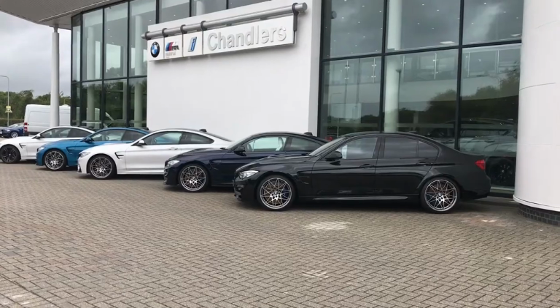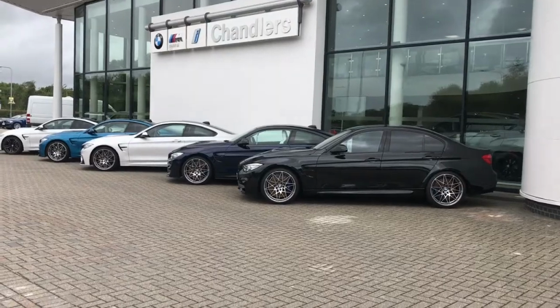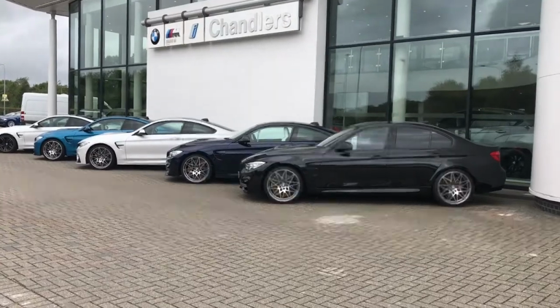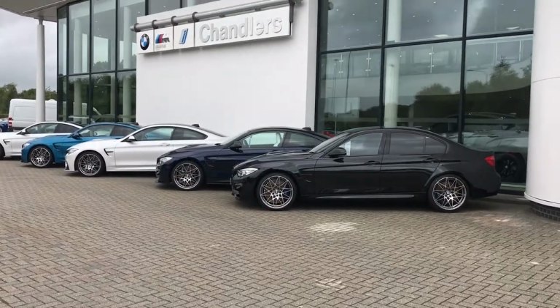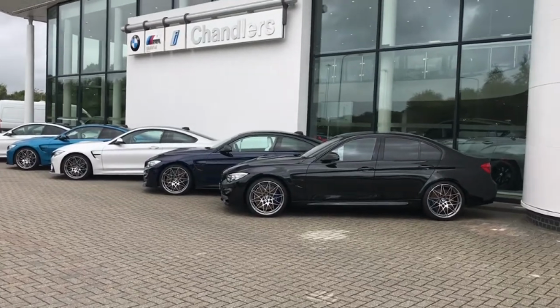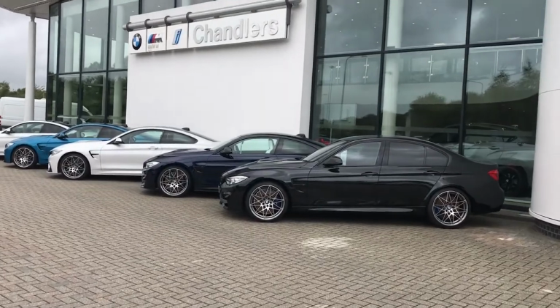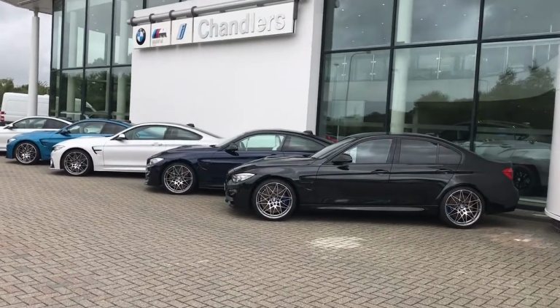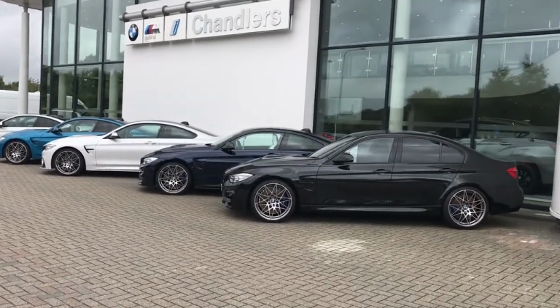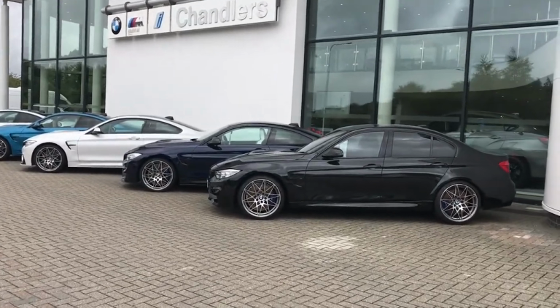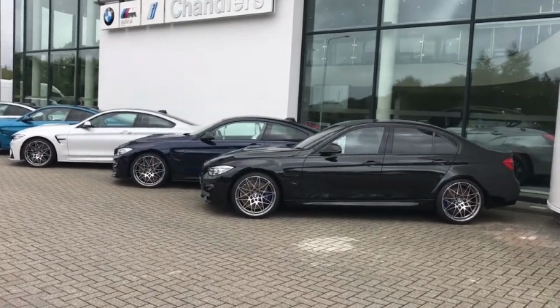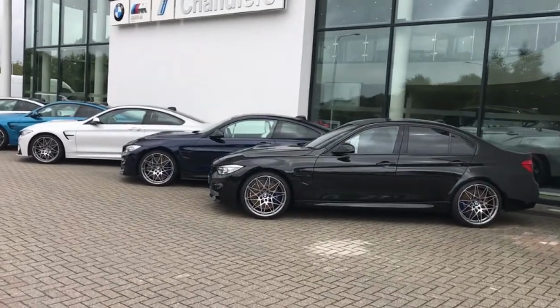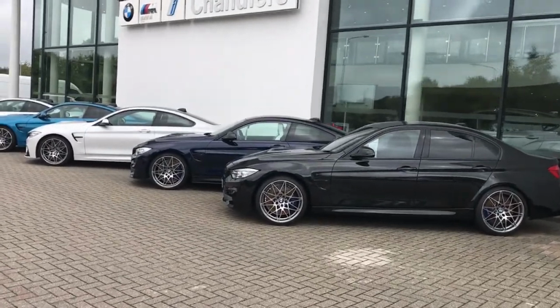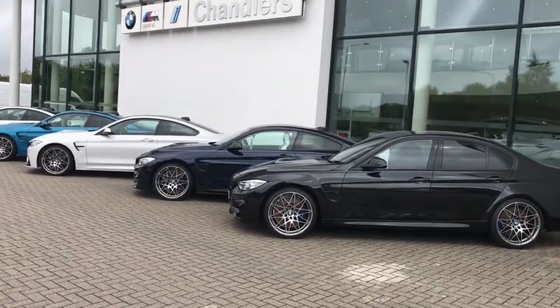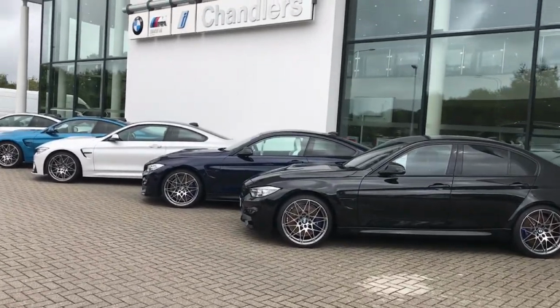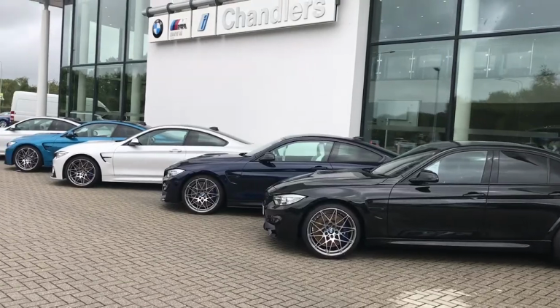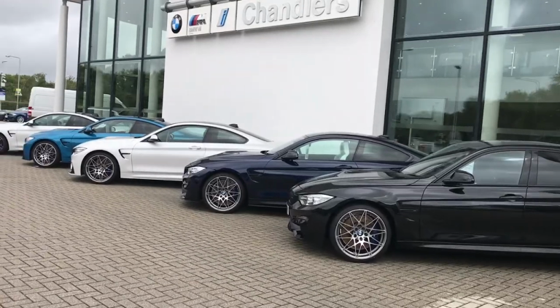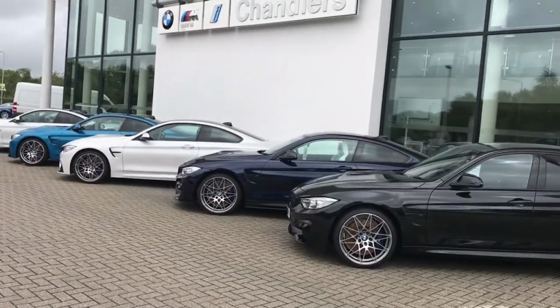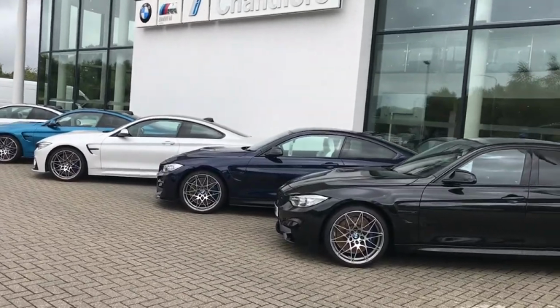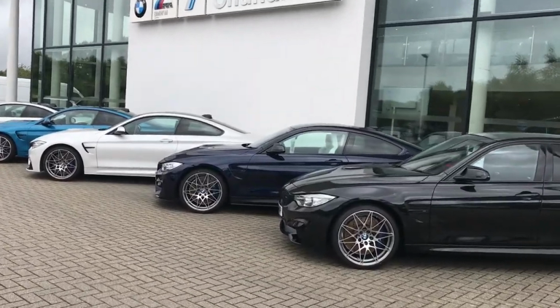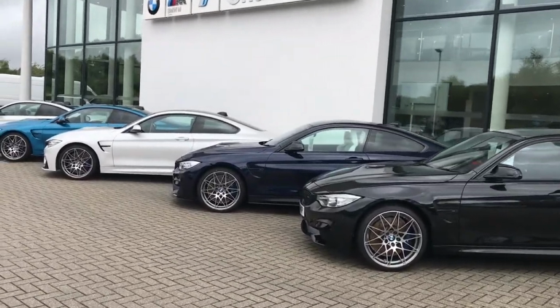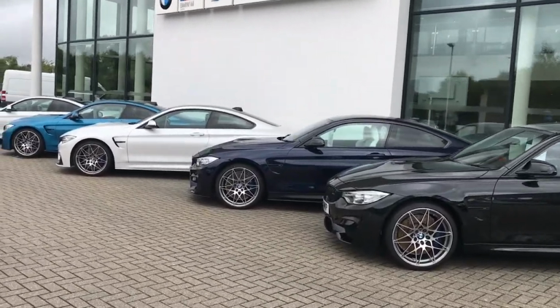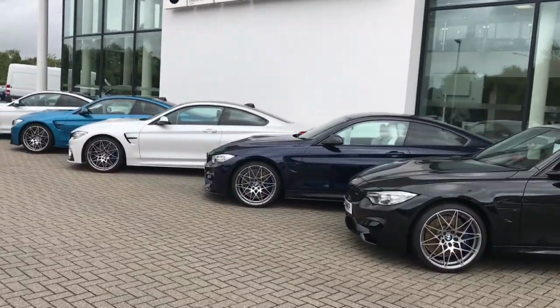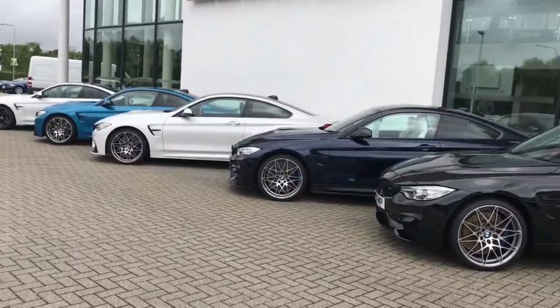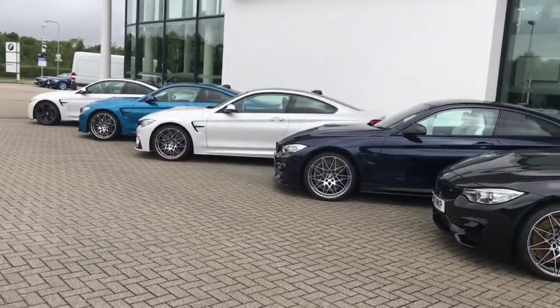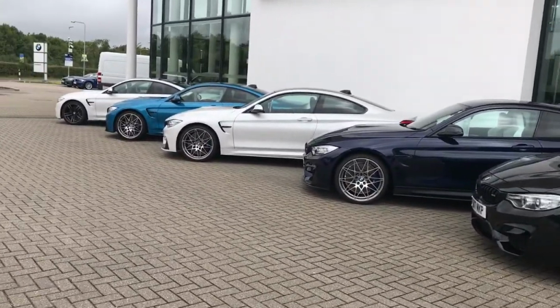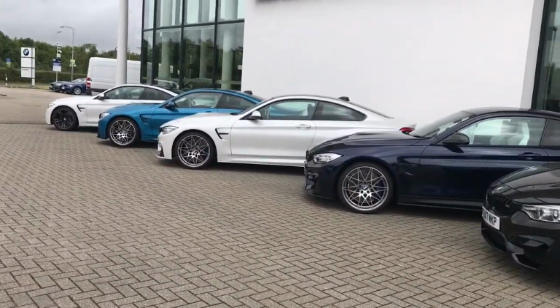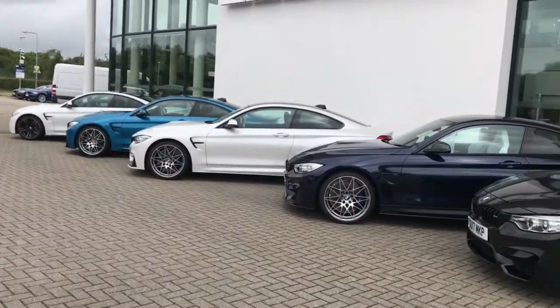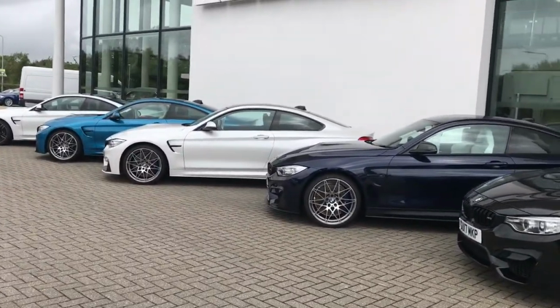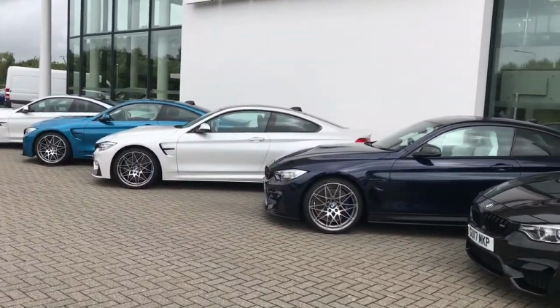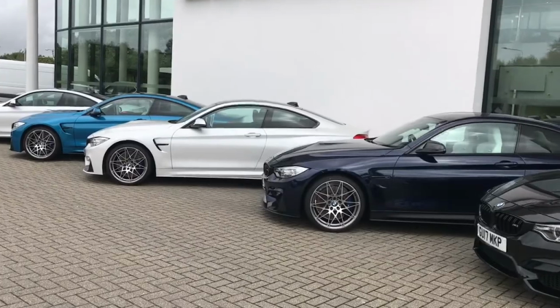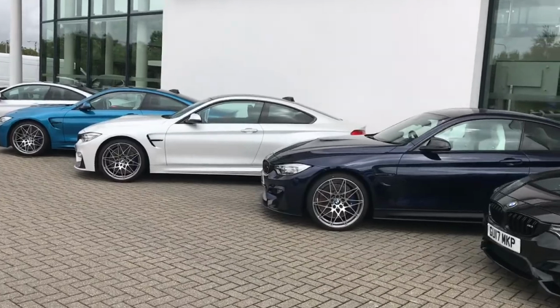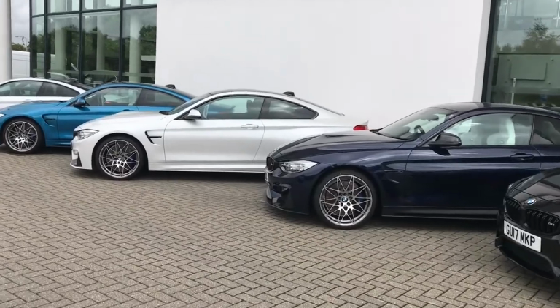Hi there and welcome to another video presentation by Chandler's BMW in Hailsham. Here at Hailsham we are located just off the A22, about 10 miles from Eastbourne and about 25 miles from Brighton.